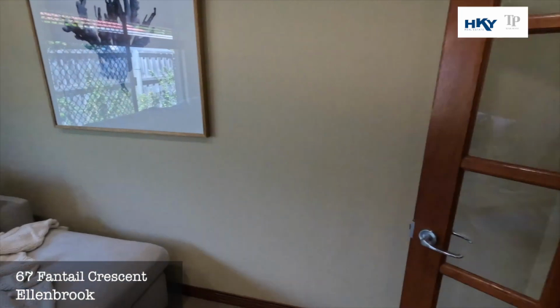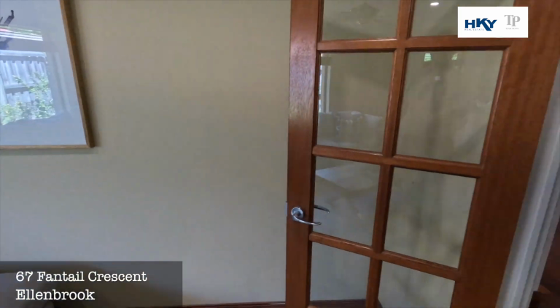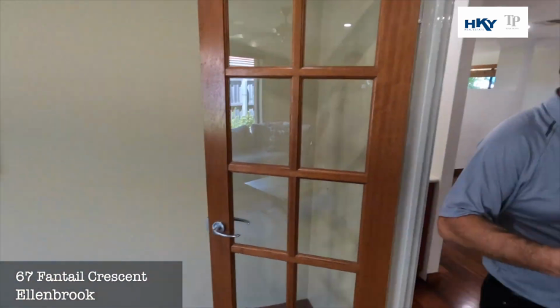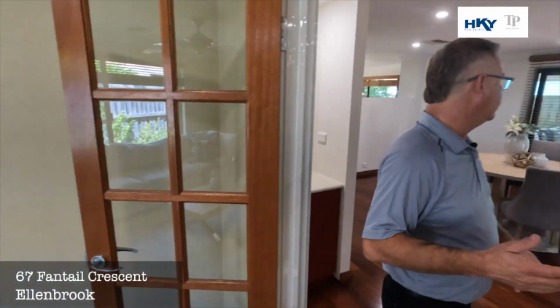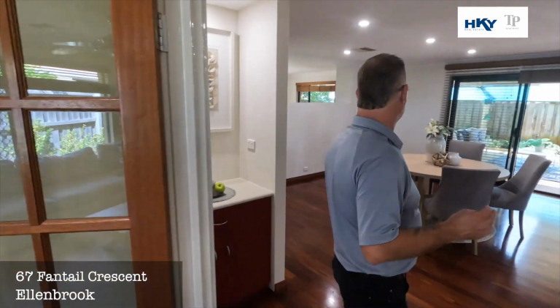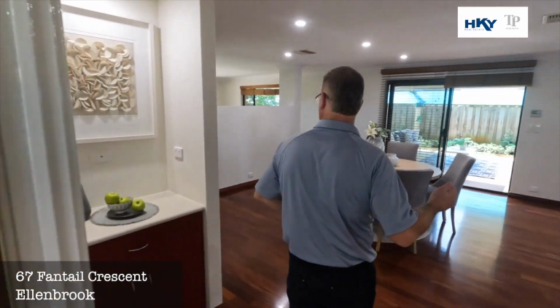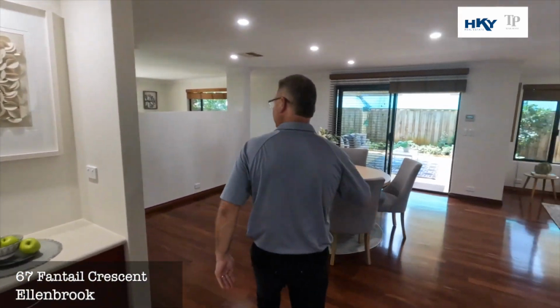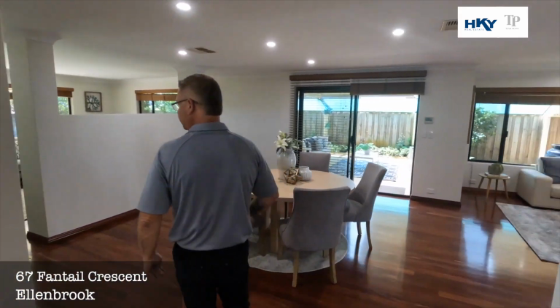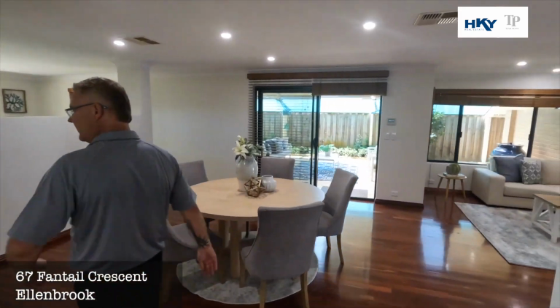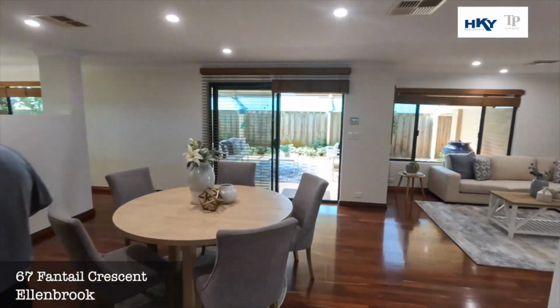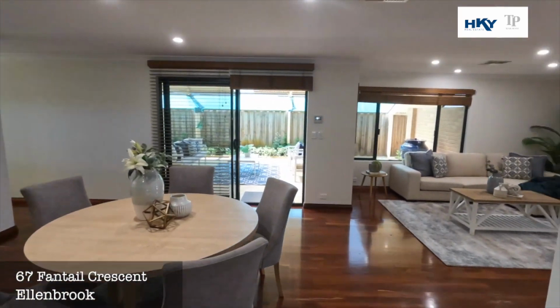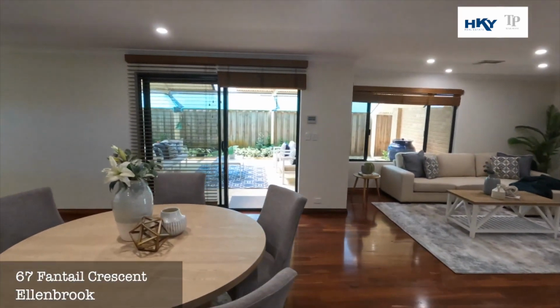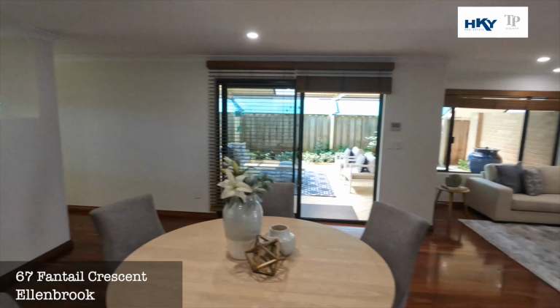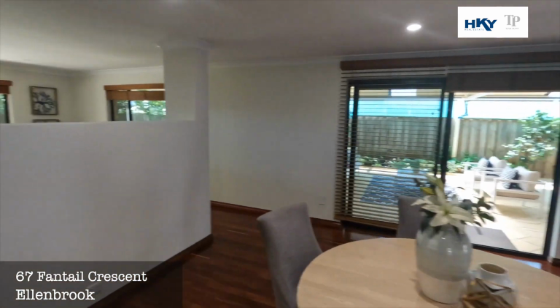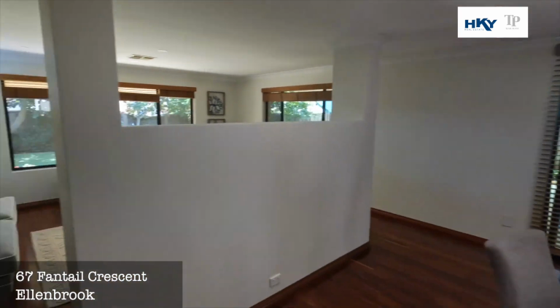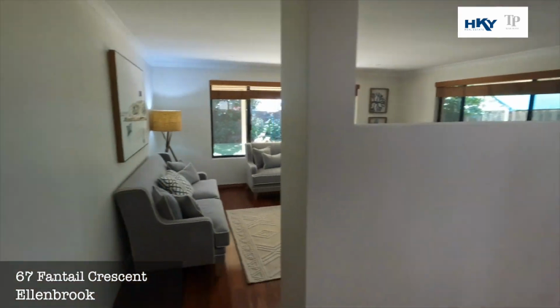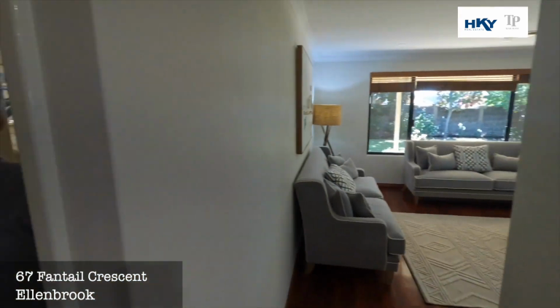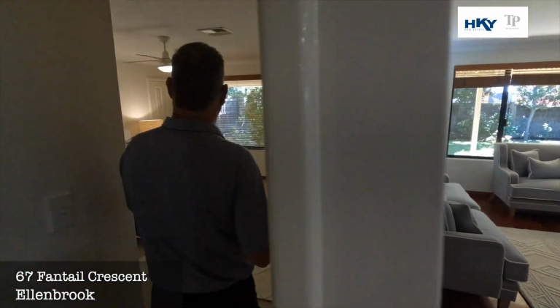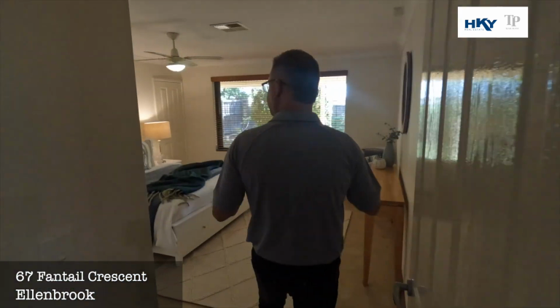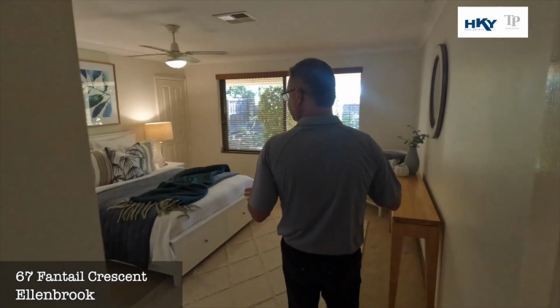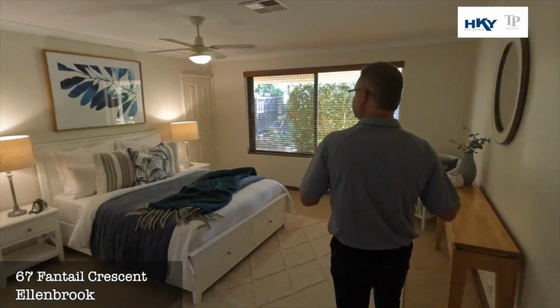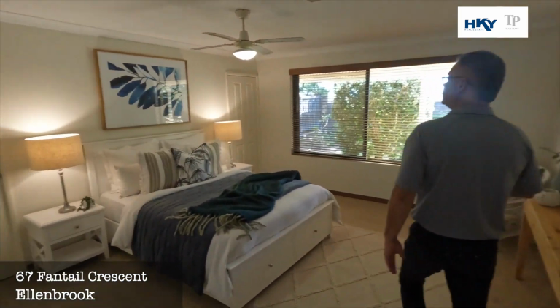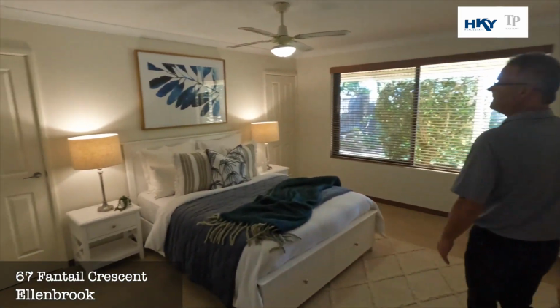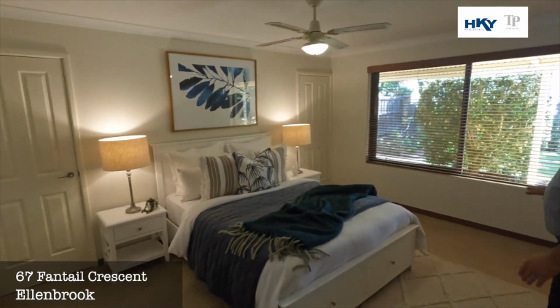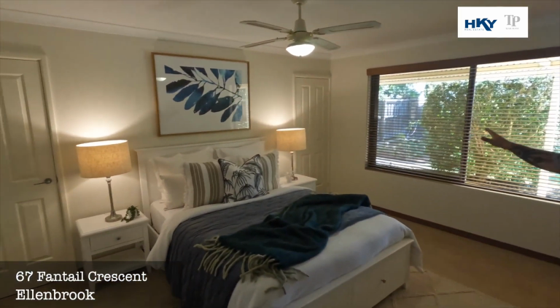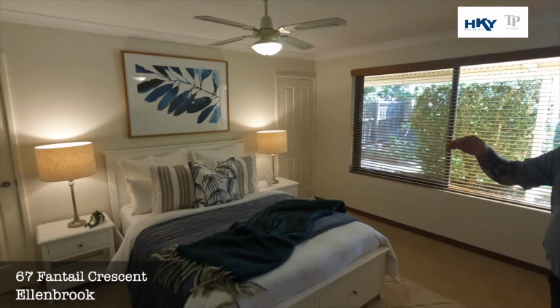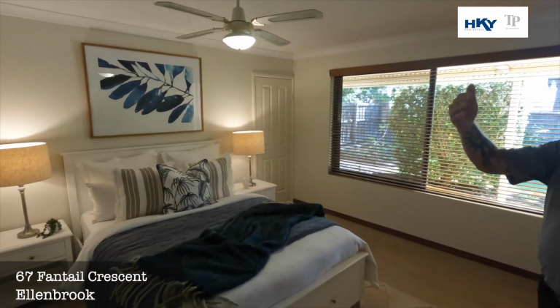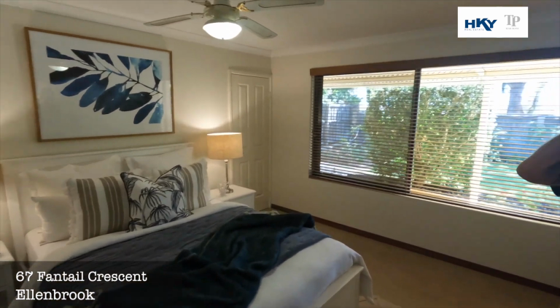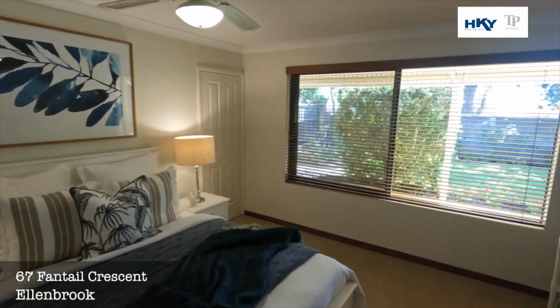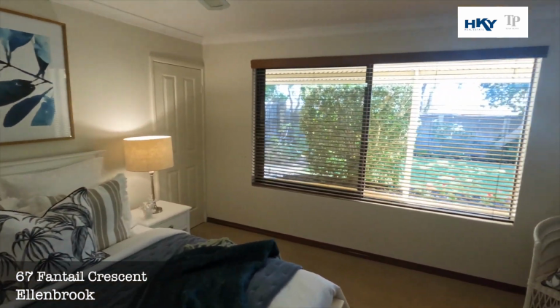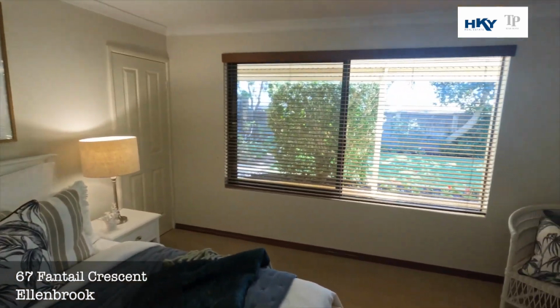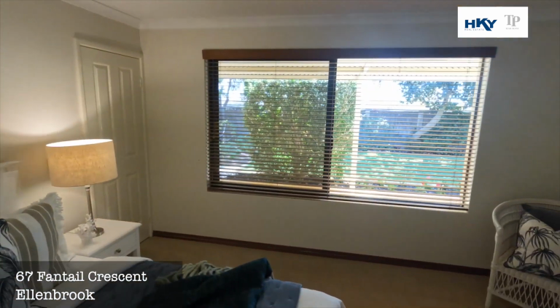You've got the French doors there, so that can be closed for nice private viewing of your favourite movie or sport. Rear master — very generous size. Nice big walk-in robes and a good size en-suite bathroom.